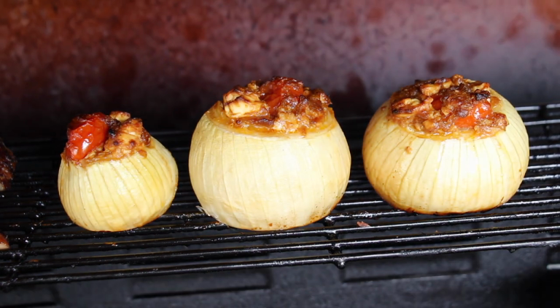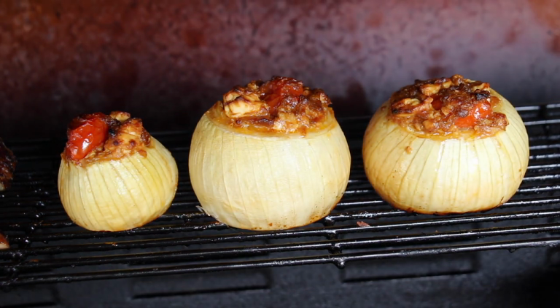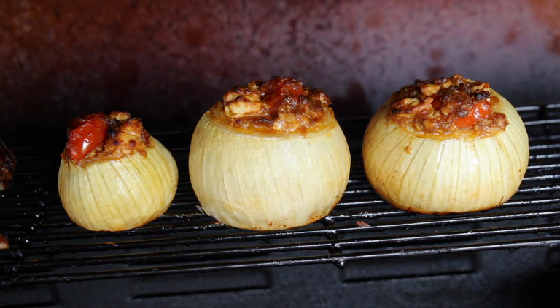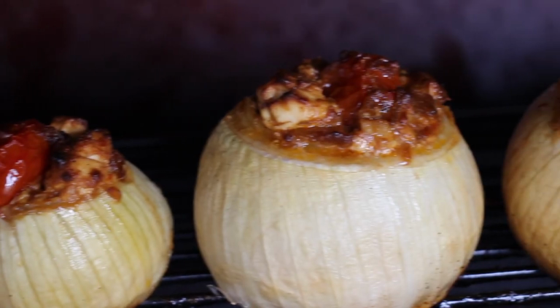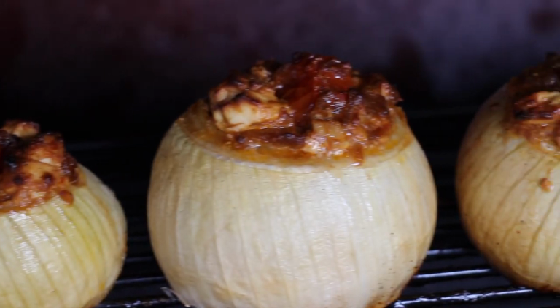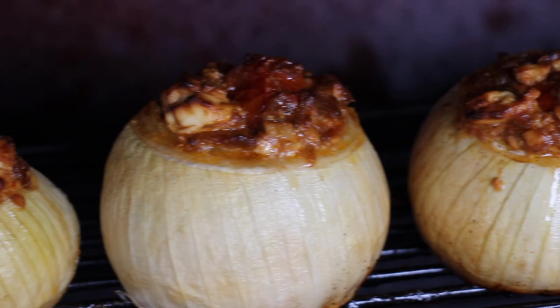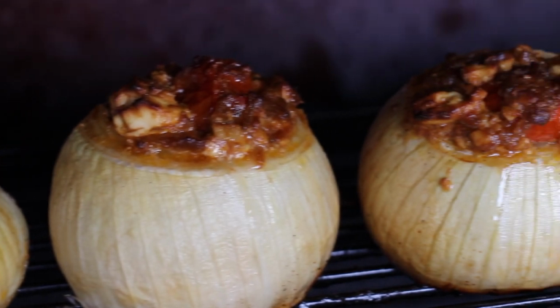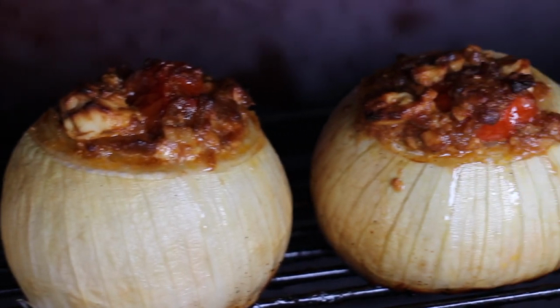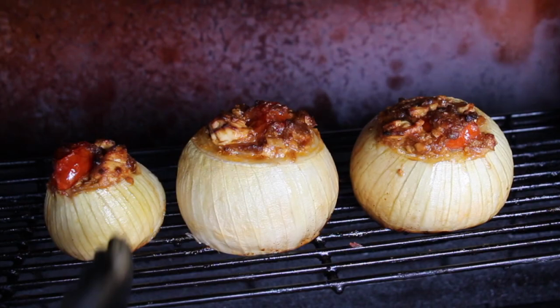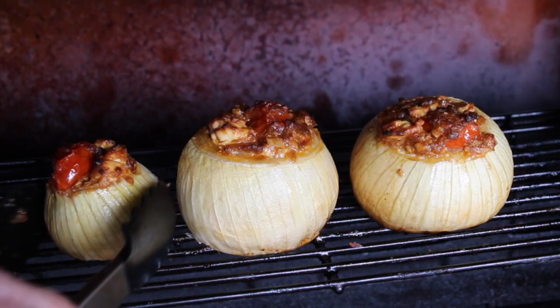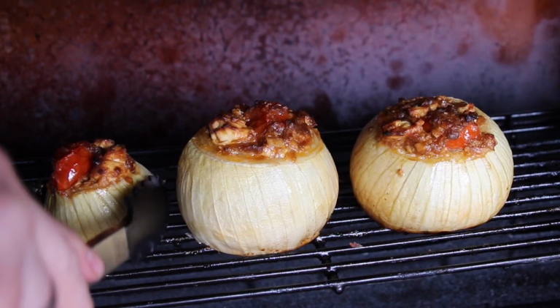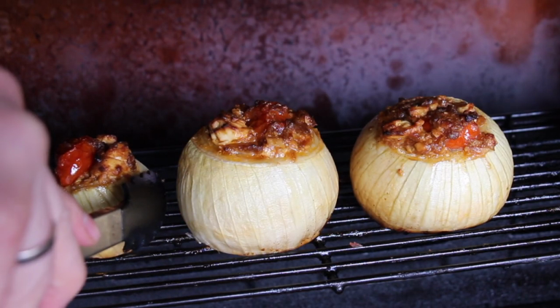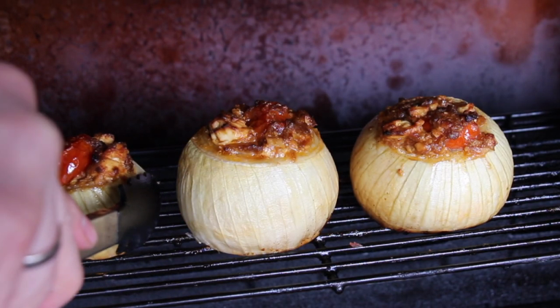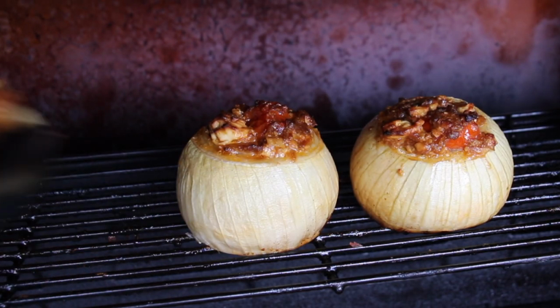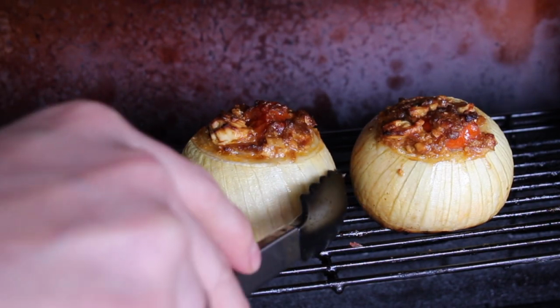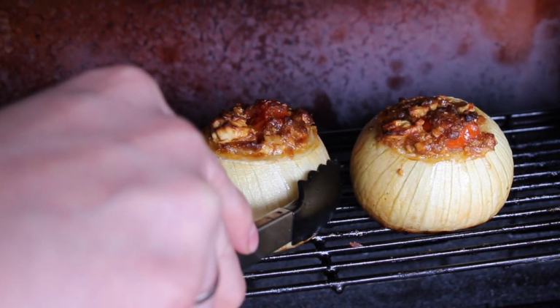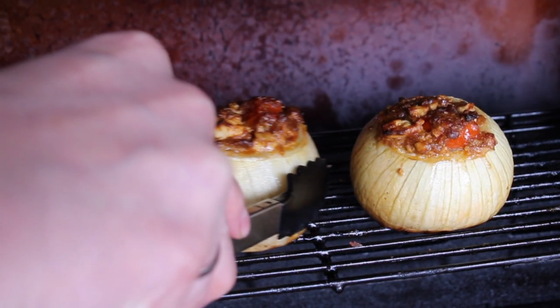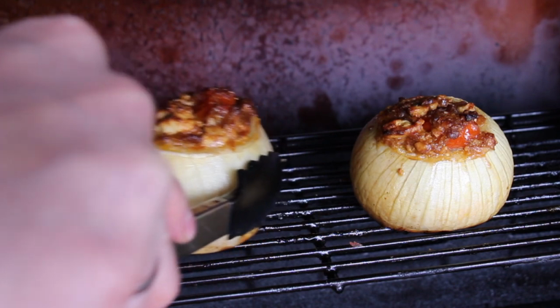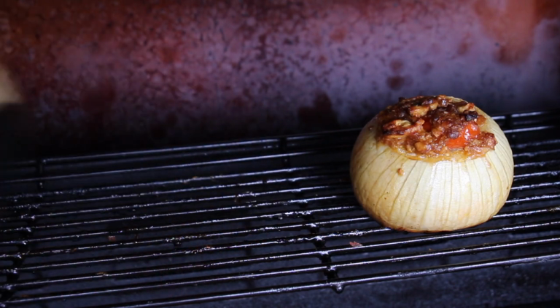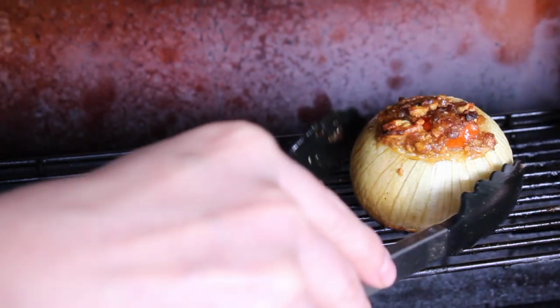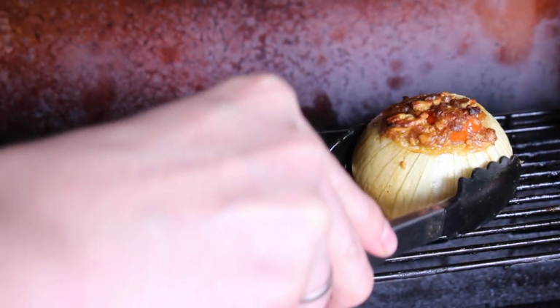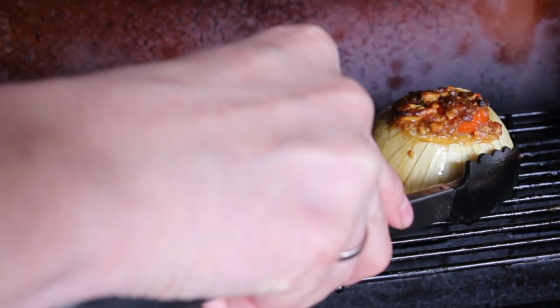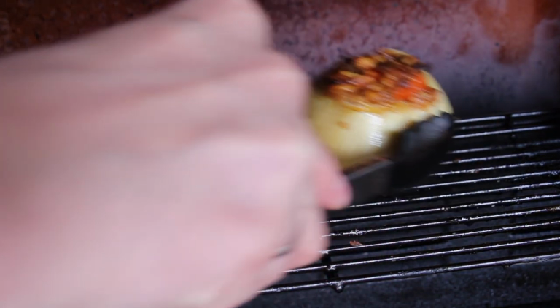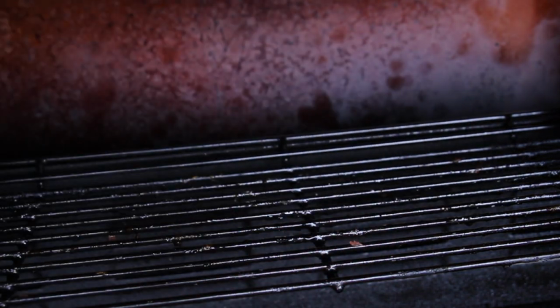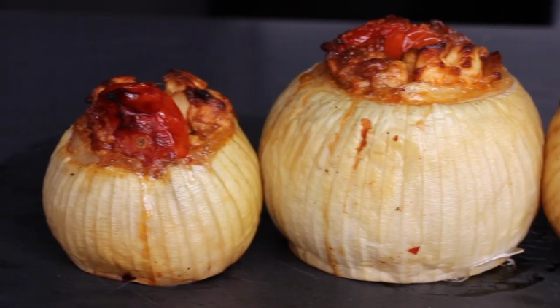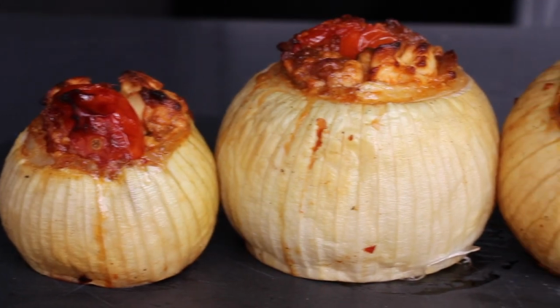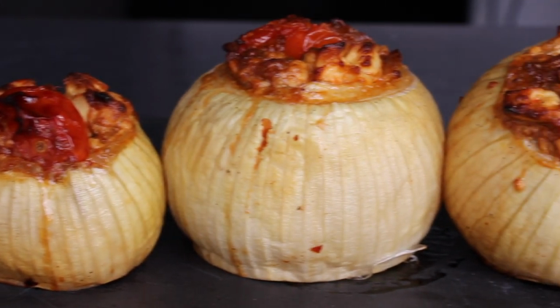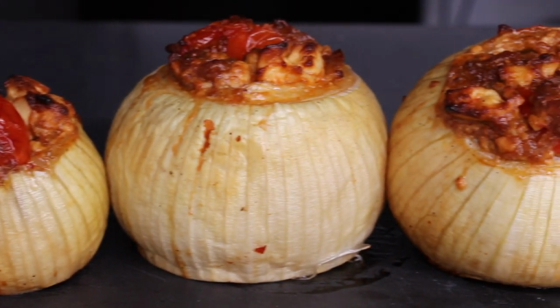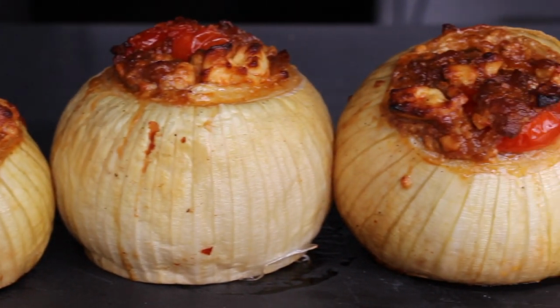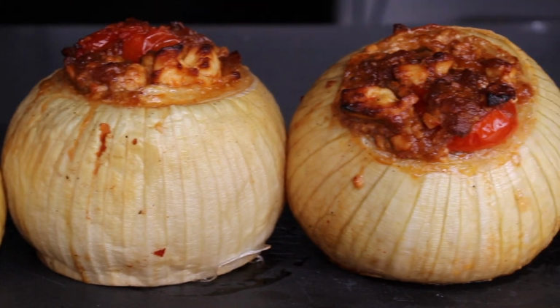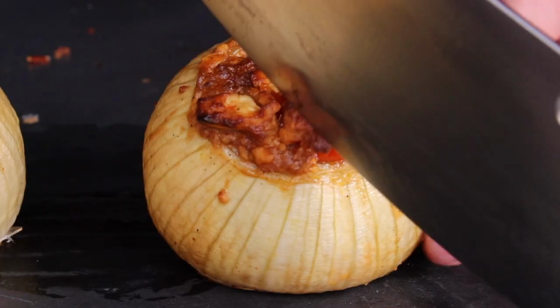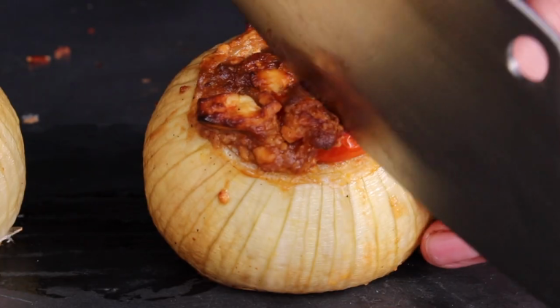Now the onion starts to get soft. You should have kept two layers while cutting out the inside part — they are still stable enough to get out of the grill, but already soft enough to eat.